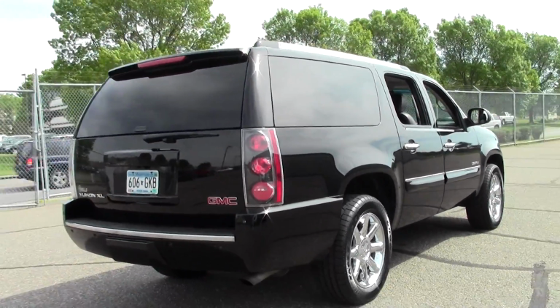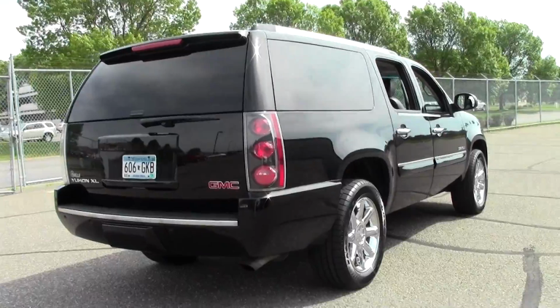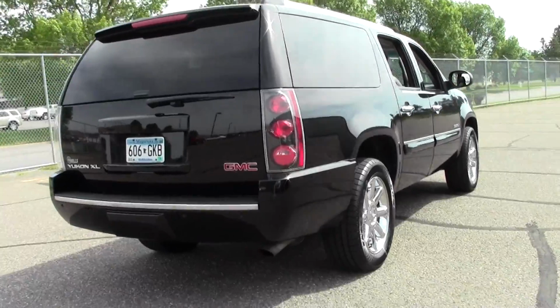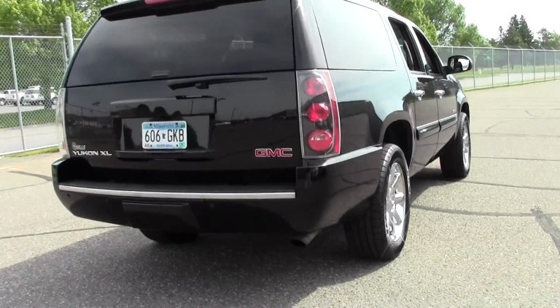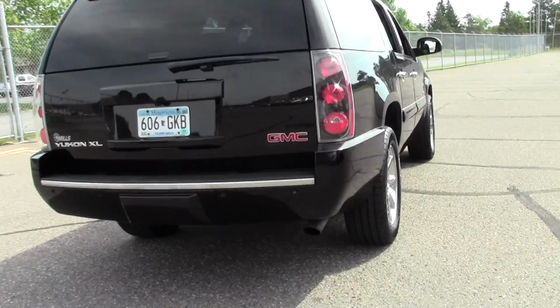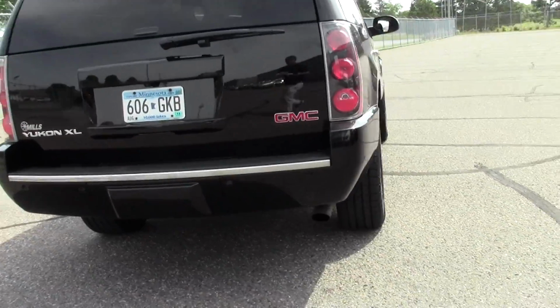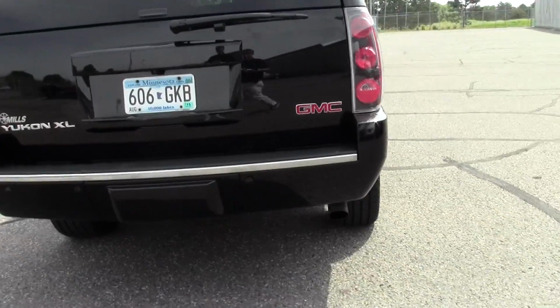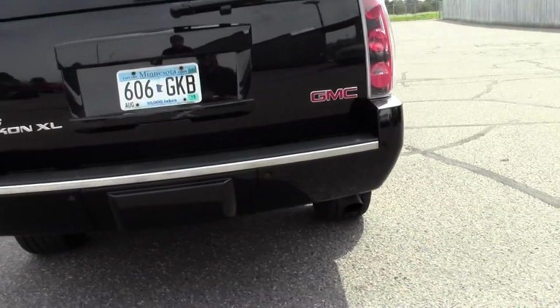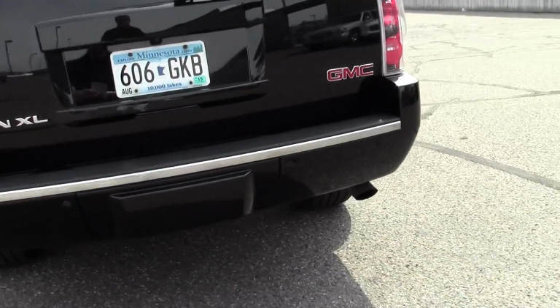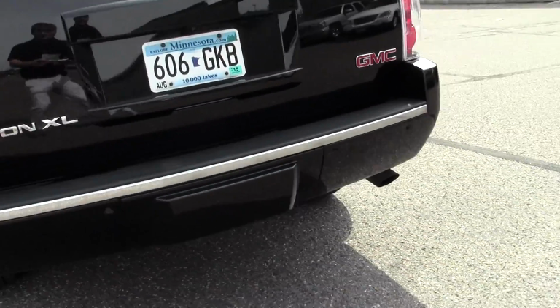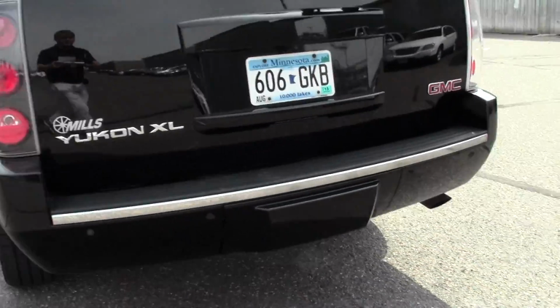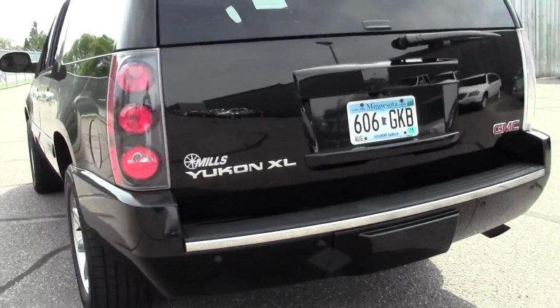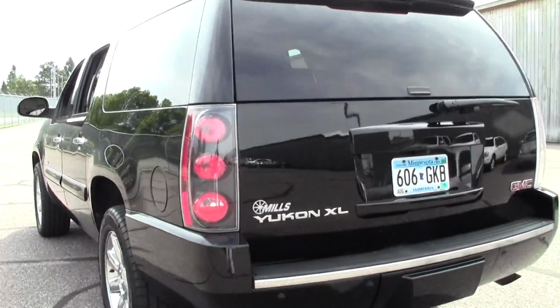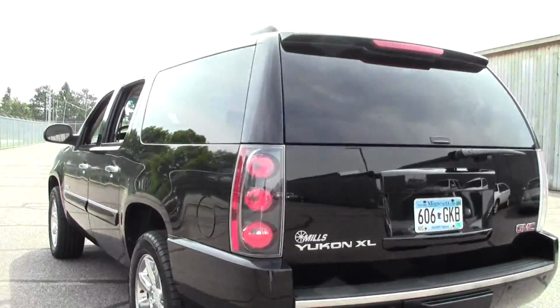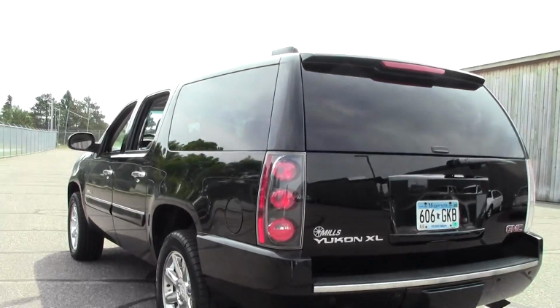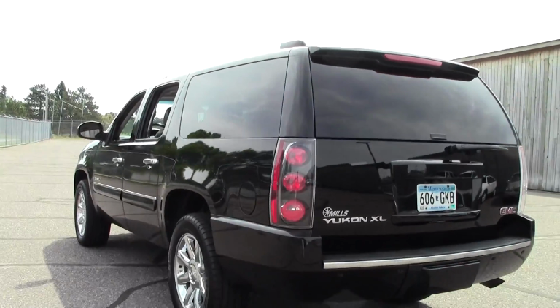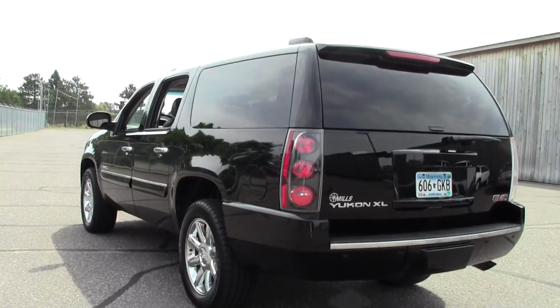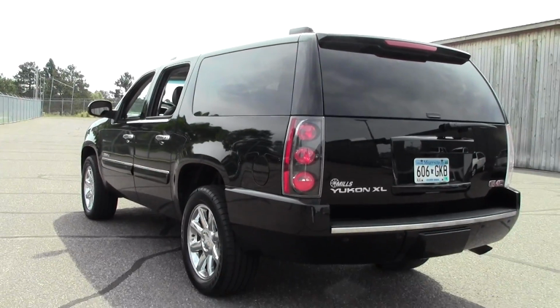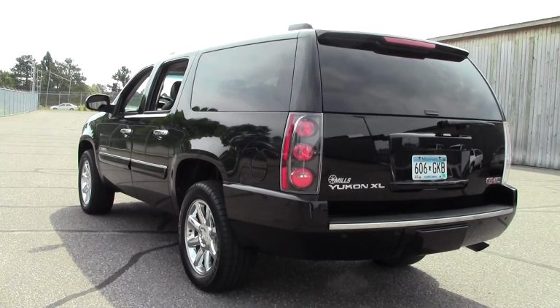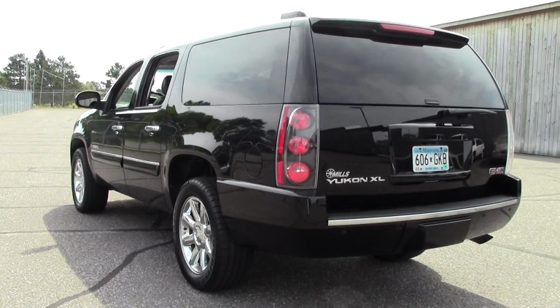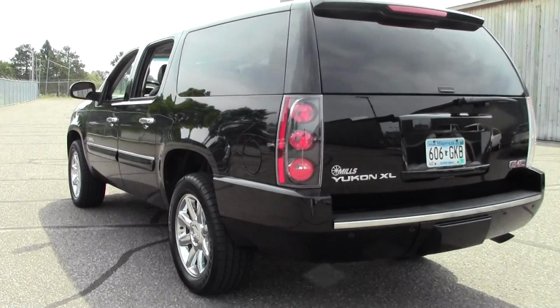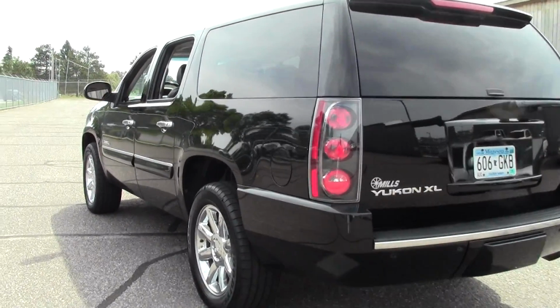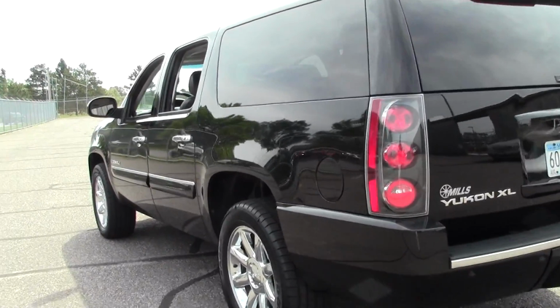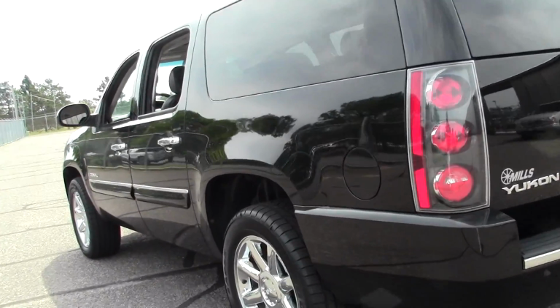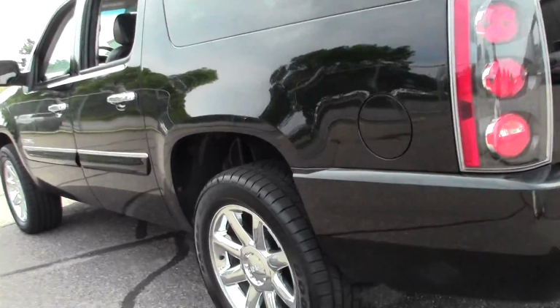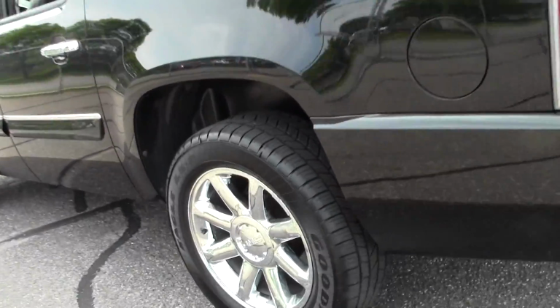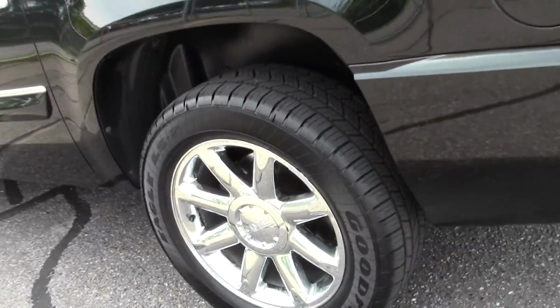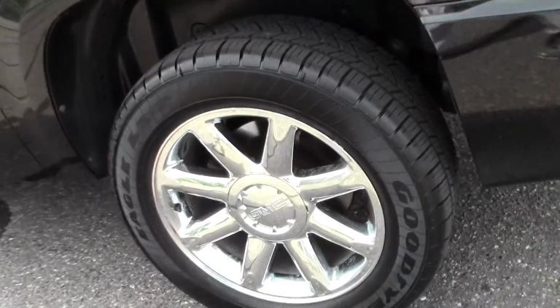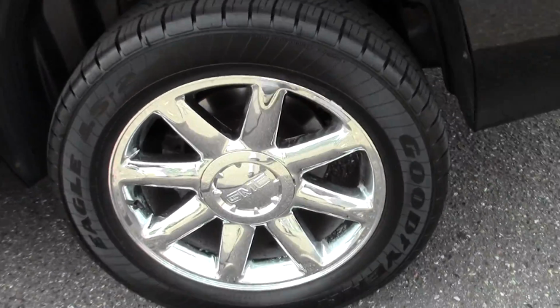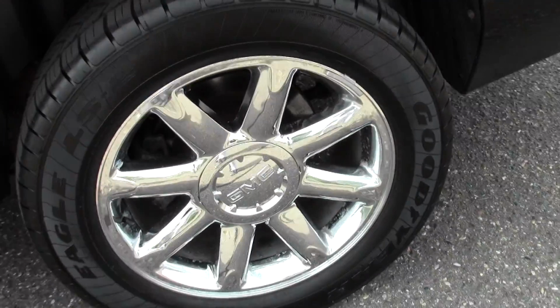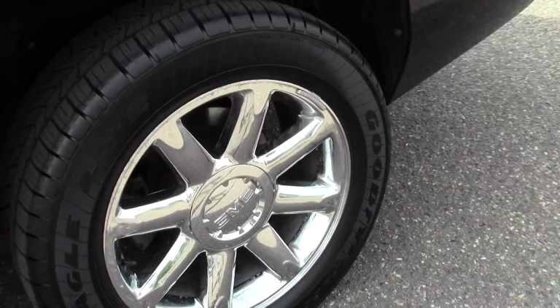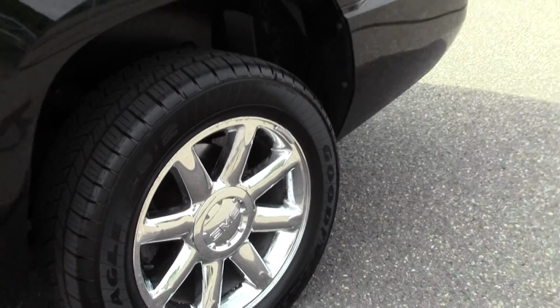Nice Yukon with some great features. This is the XL, so plenty of cargo space and a spacious interior.